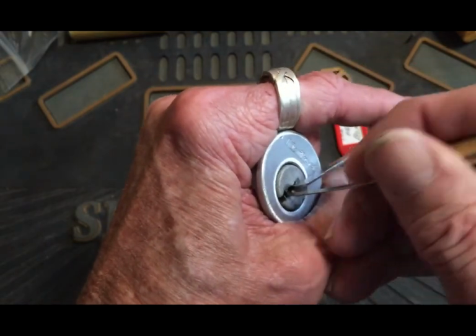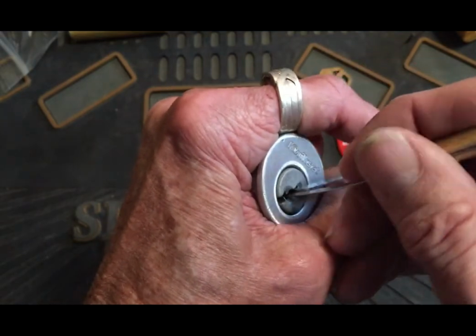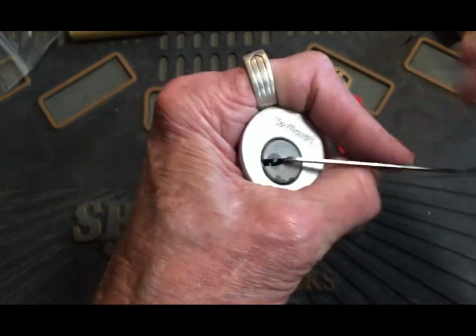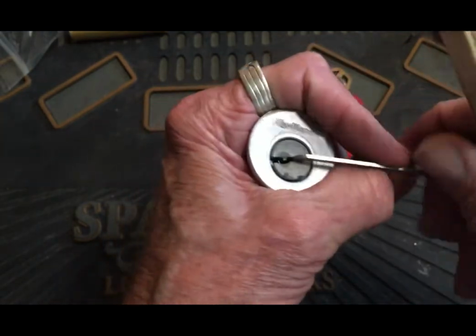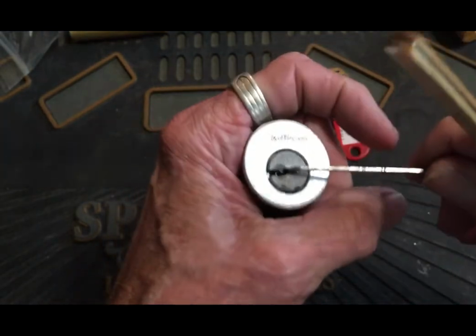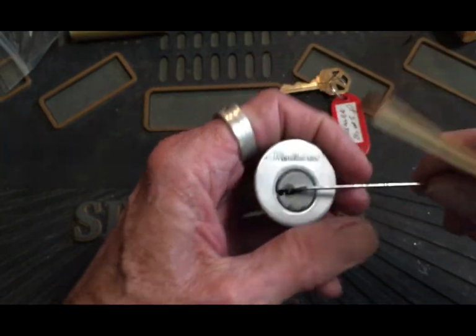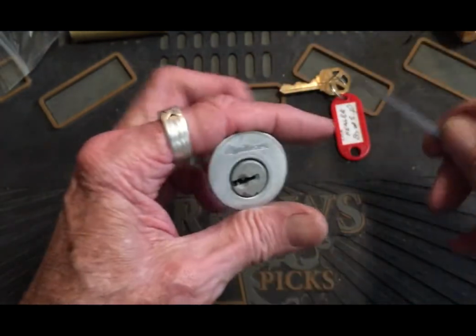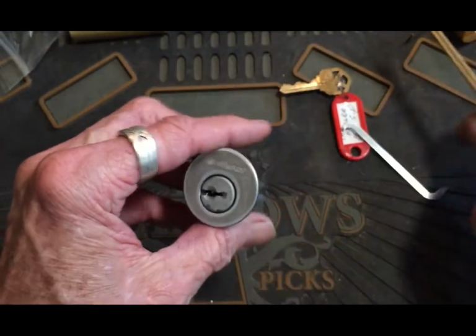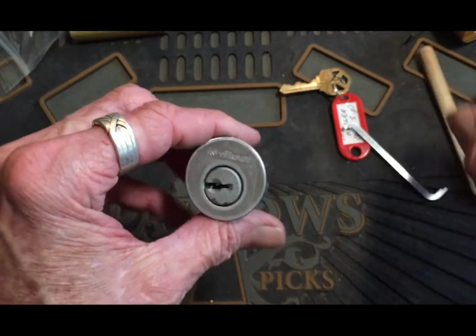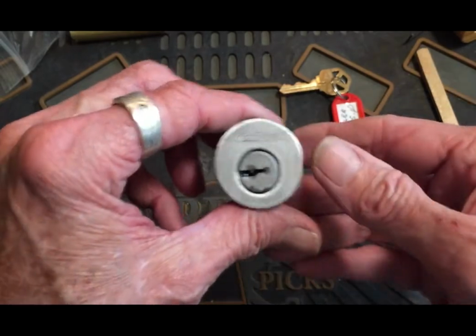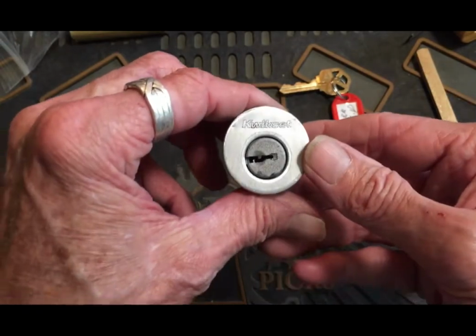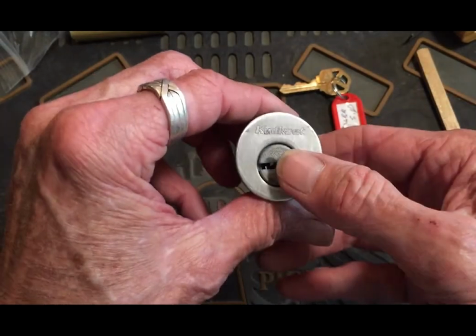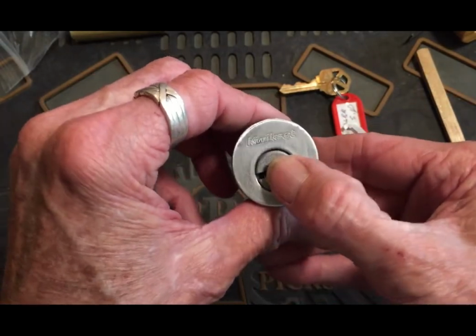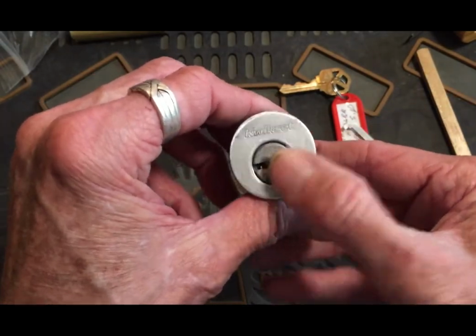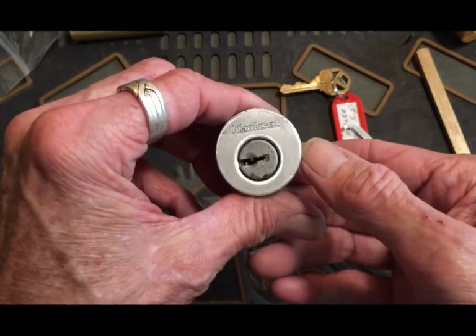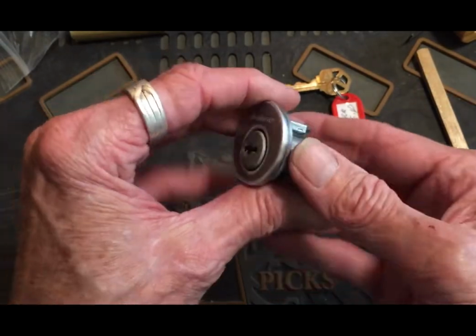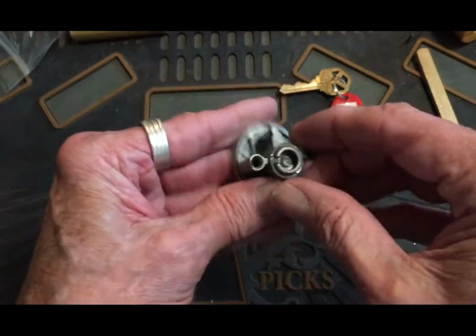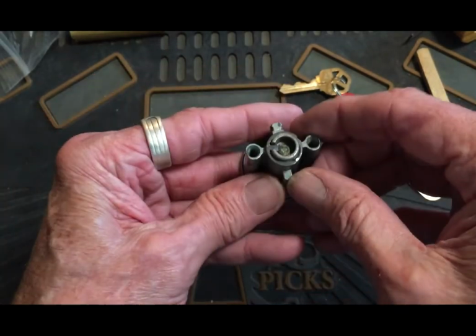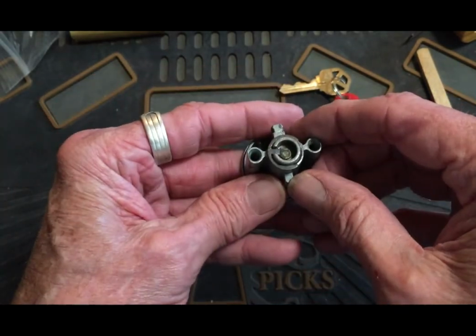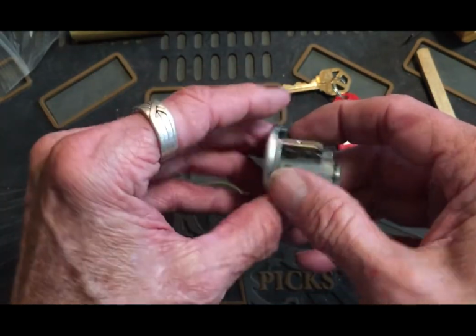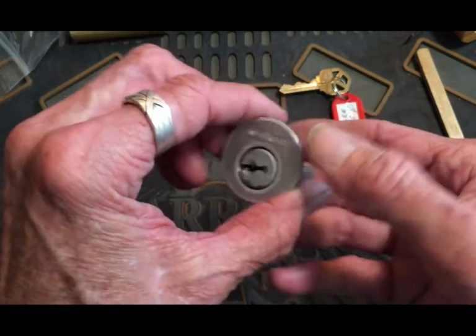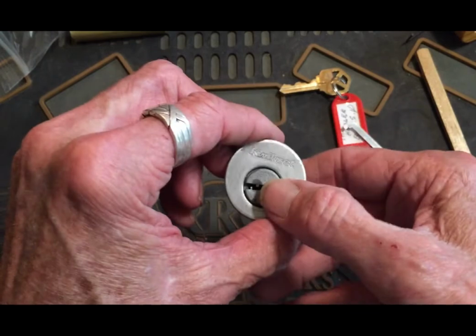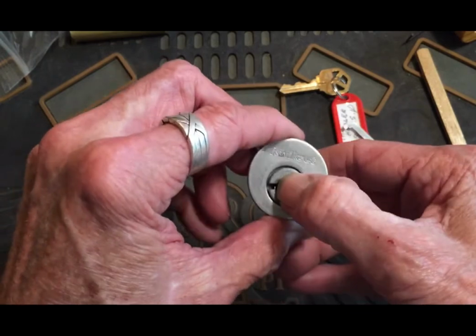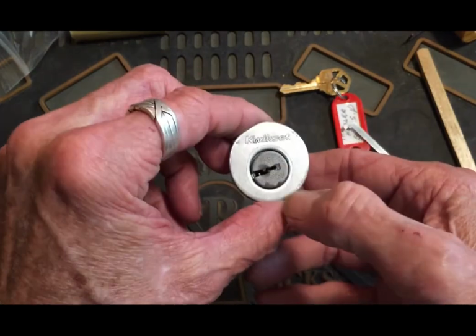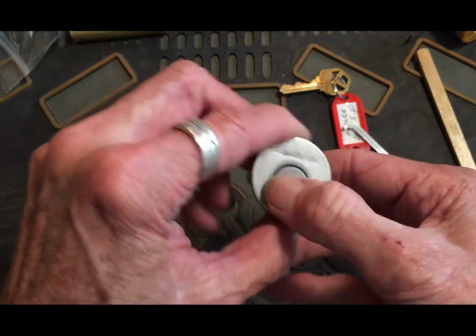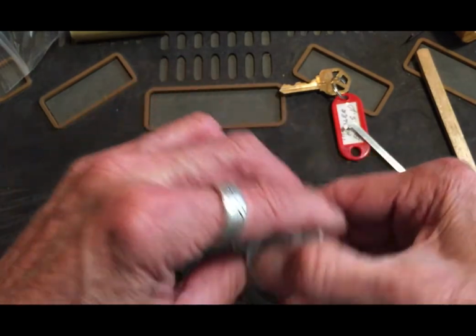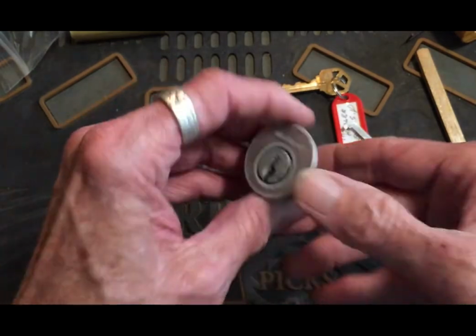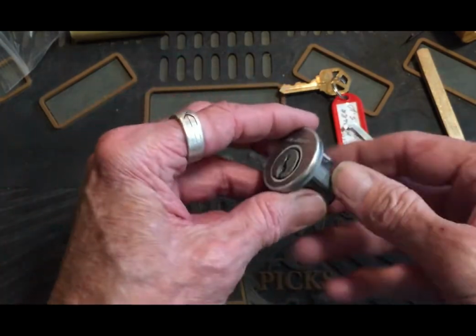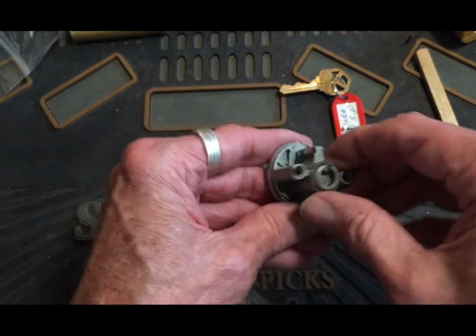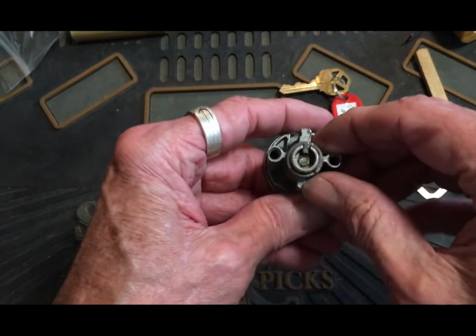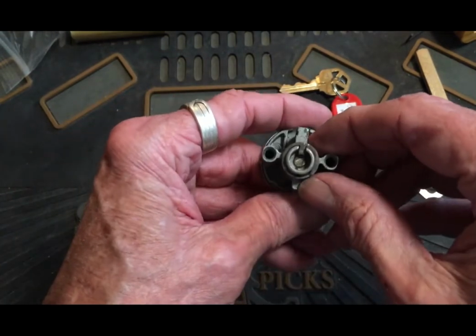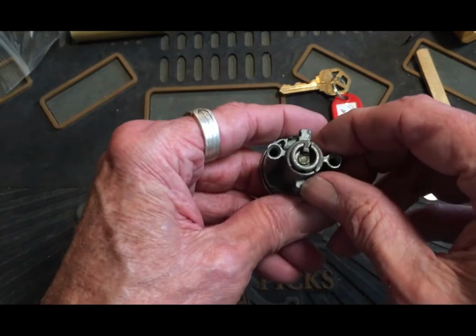Oh, it's open! I just tickled it wrong somehow. It opened right the first time and then I overset or something on the second one.